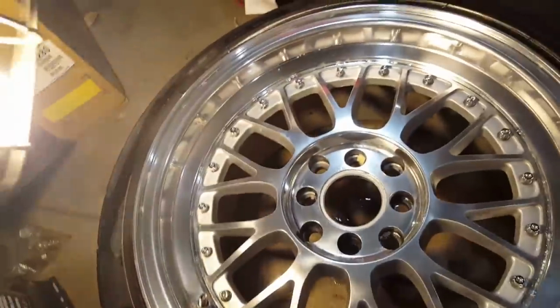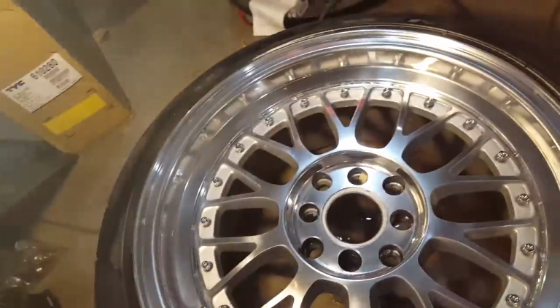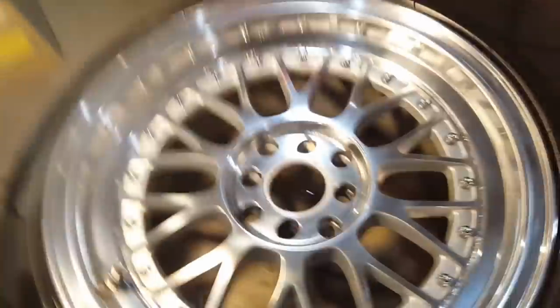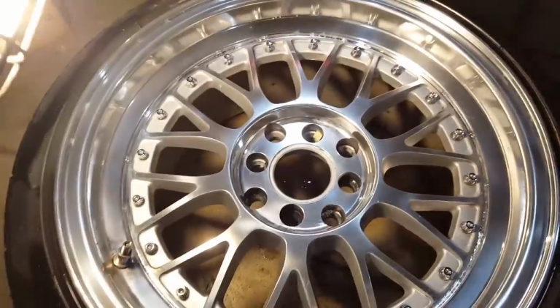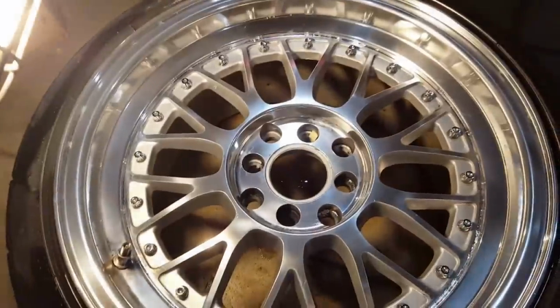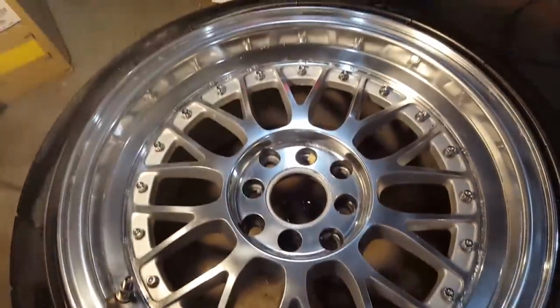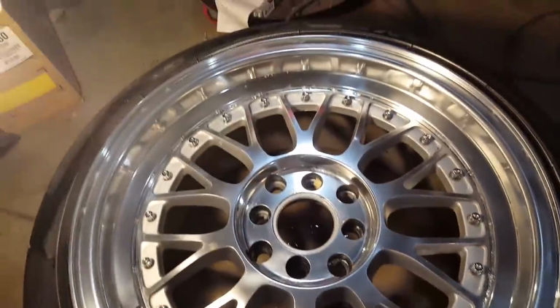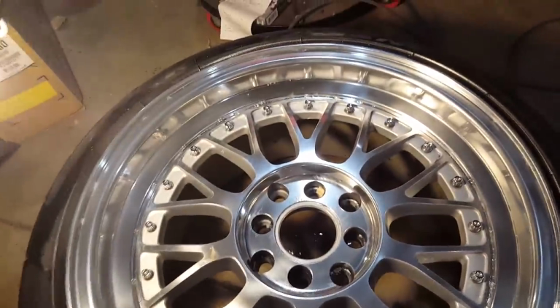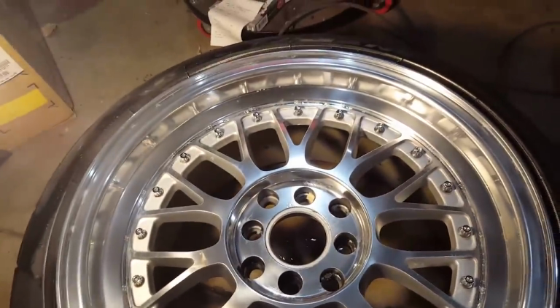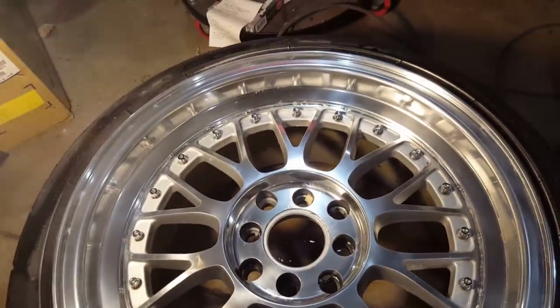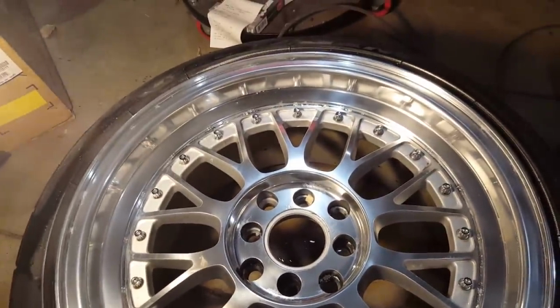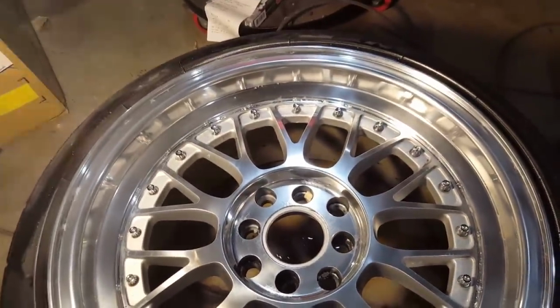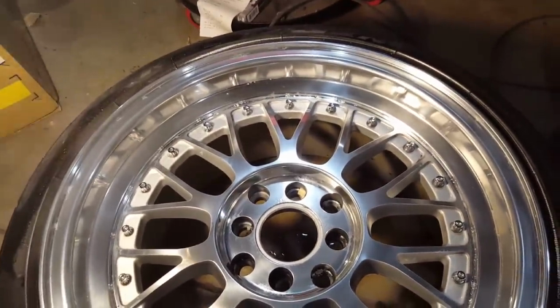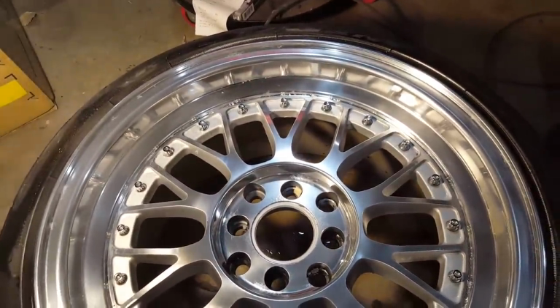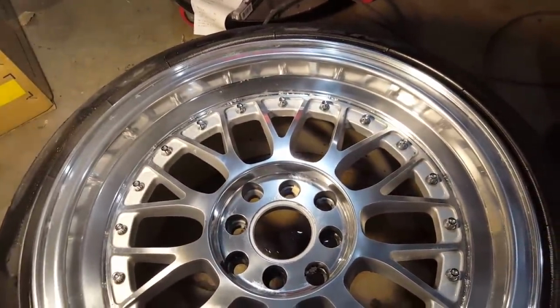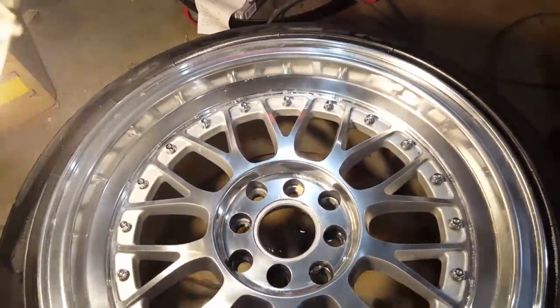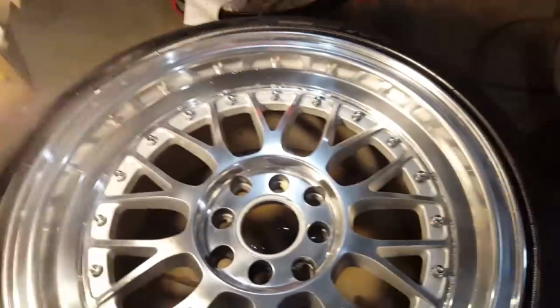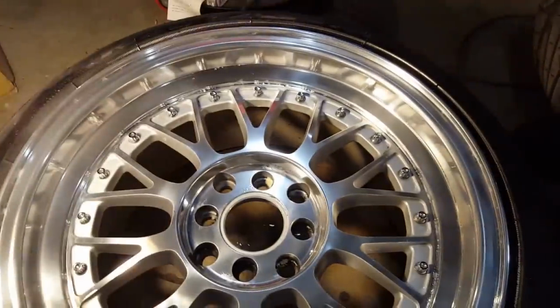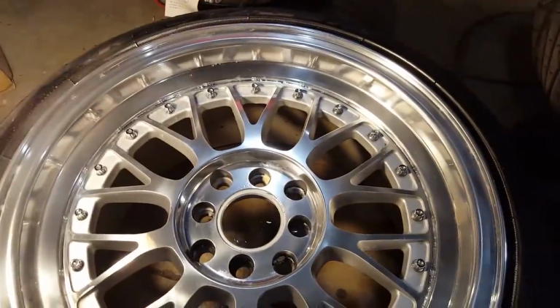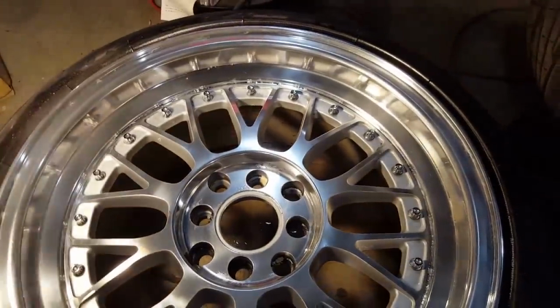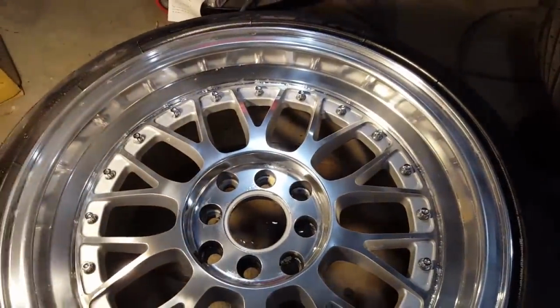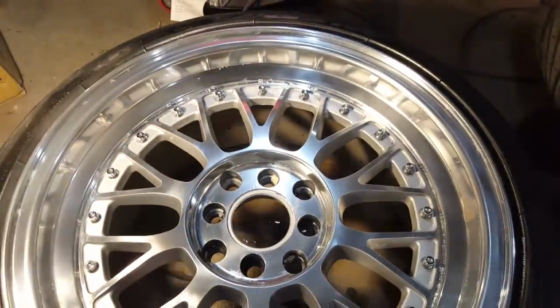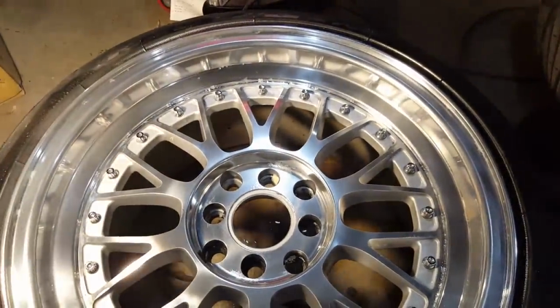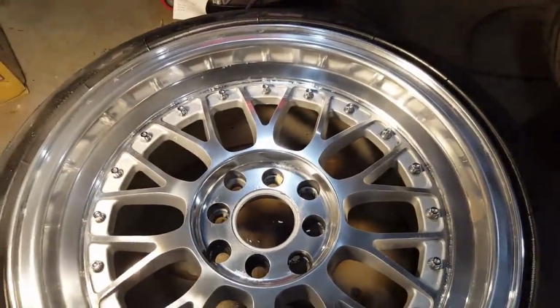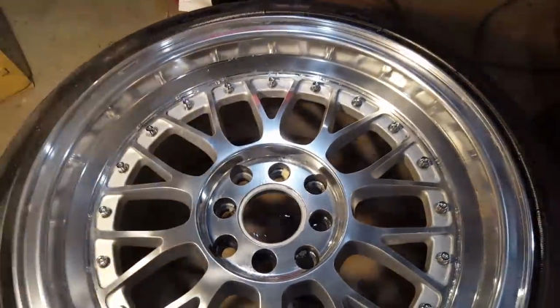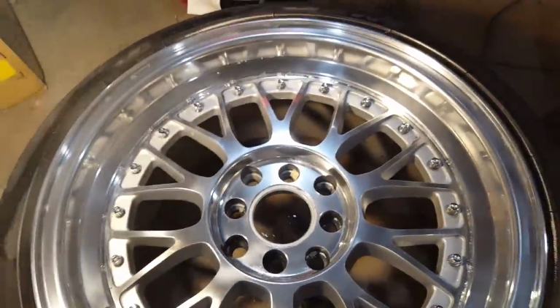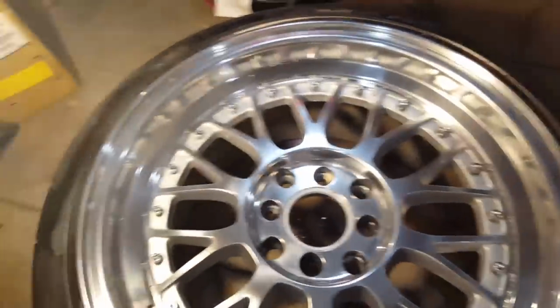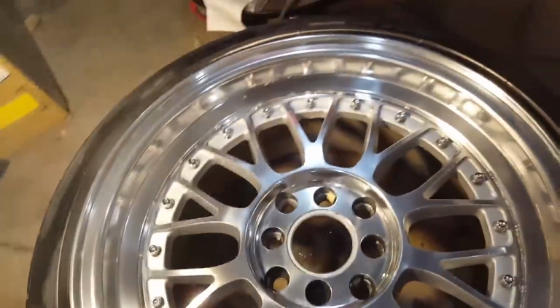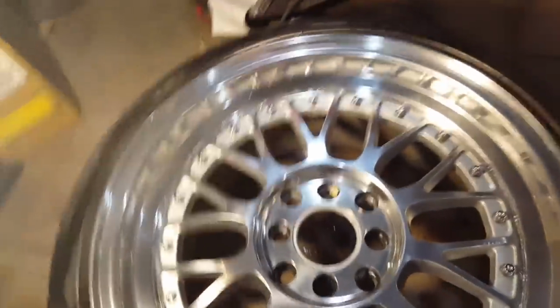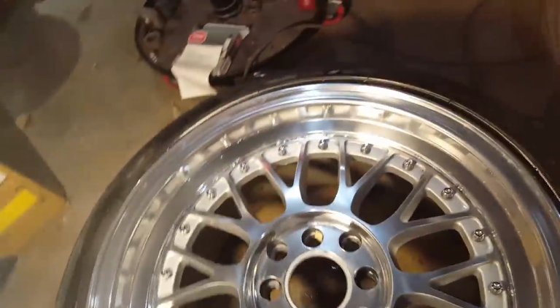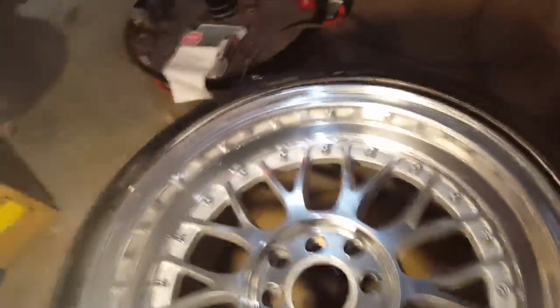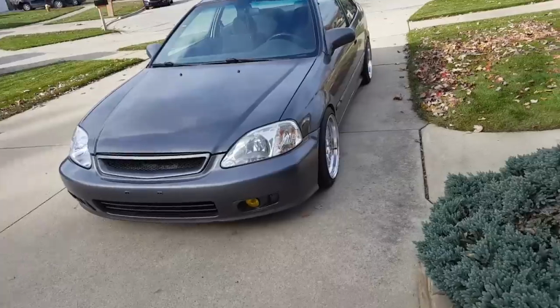You really shouldn't let it go this long. If your clear coat is peeling, just remove it right away and polish the wheel. Make sure they stay polished and they'll never corrode.